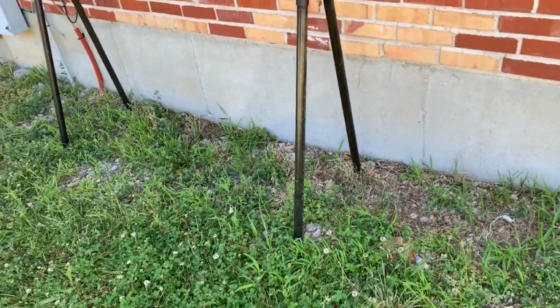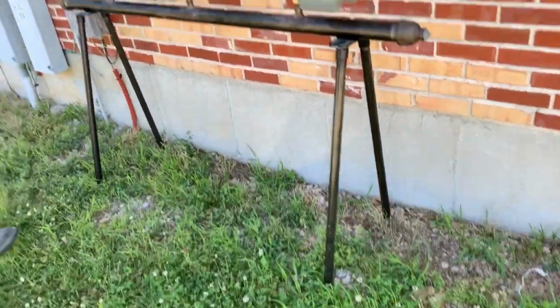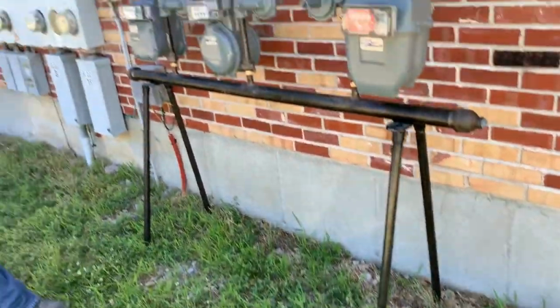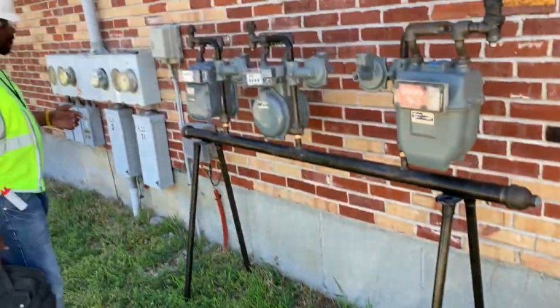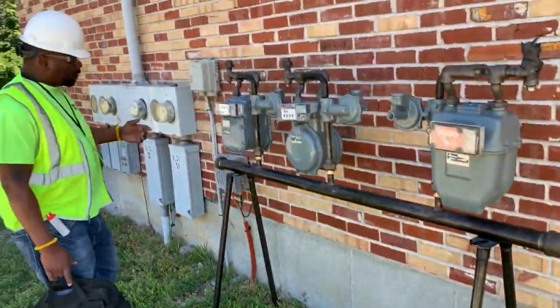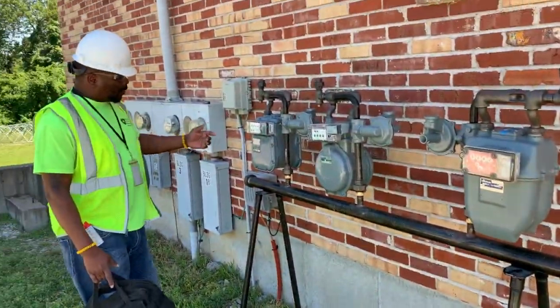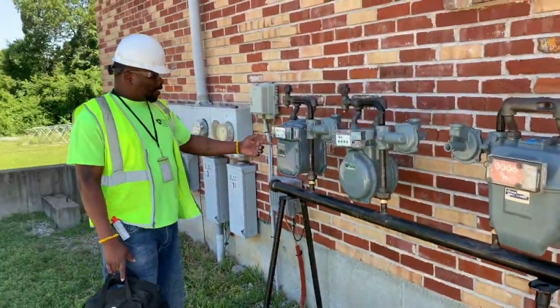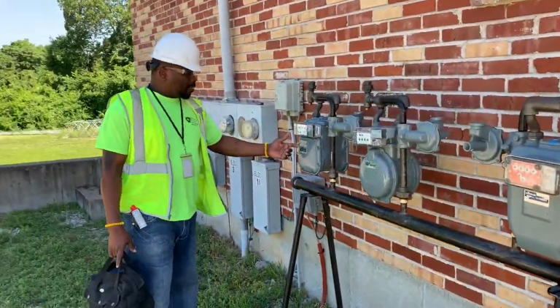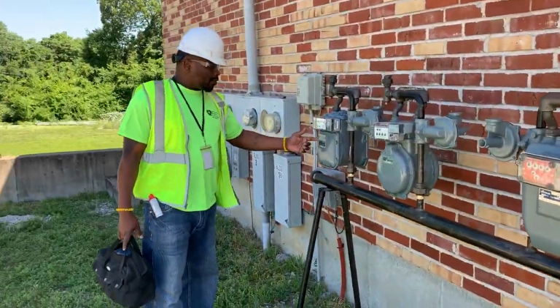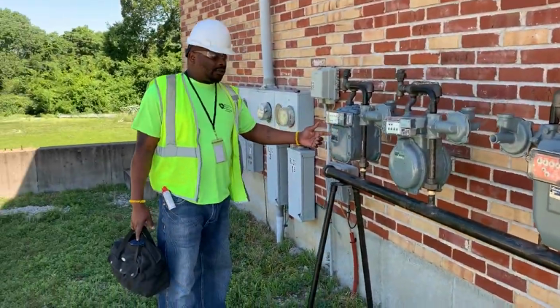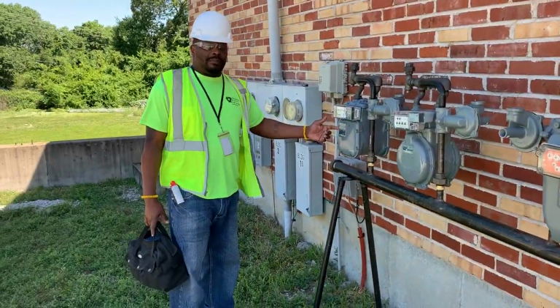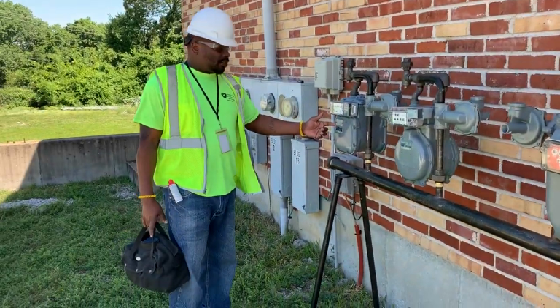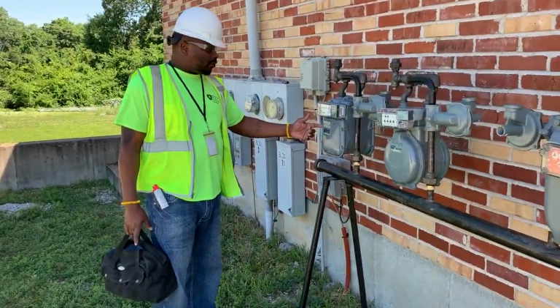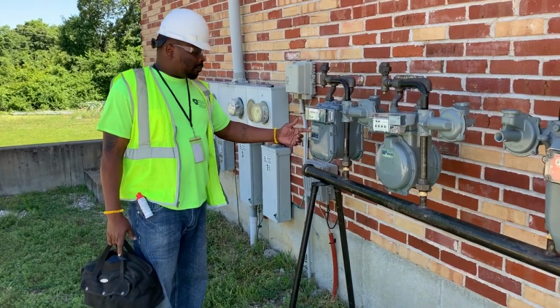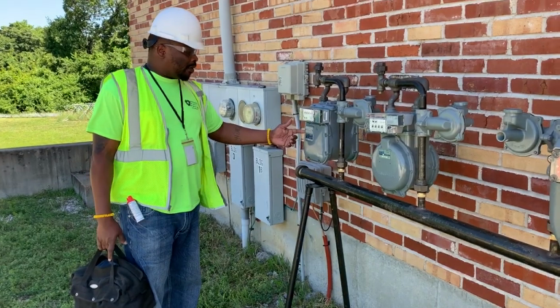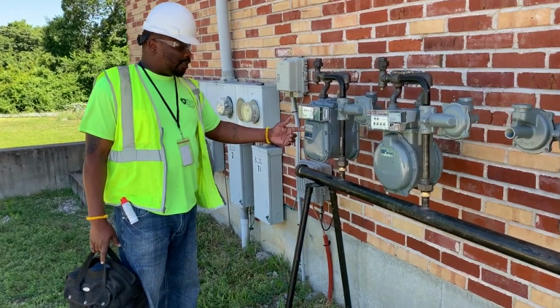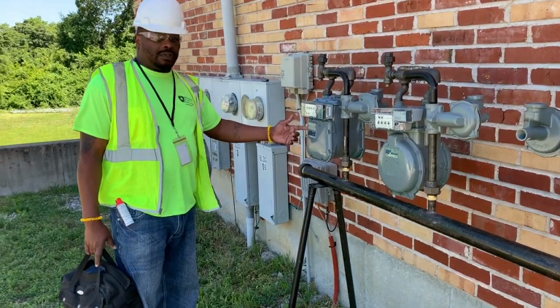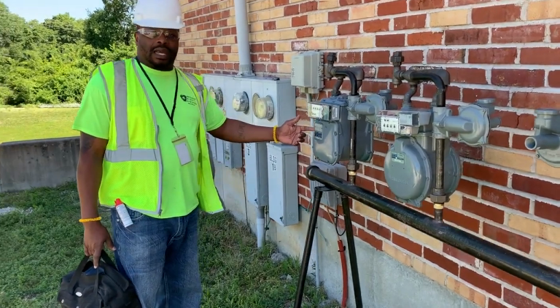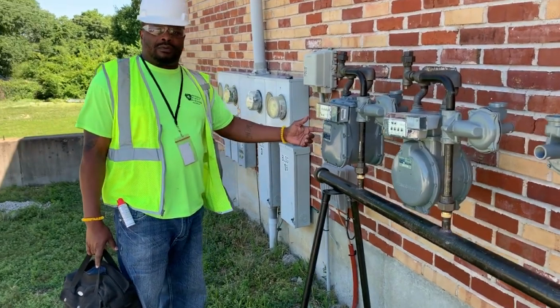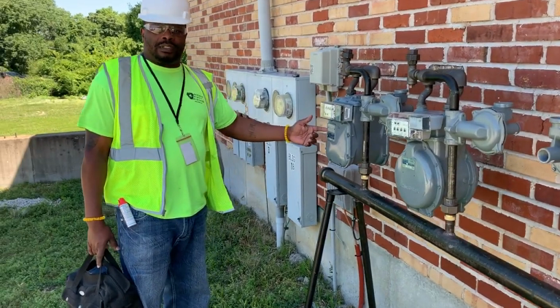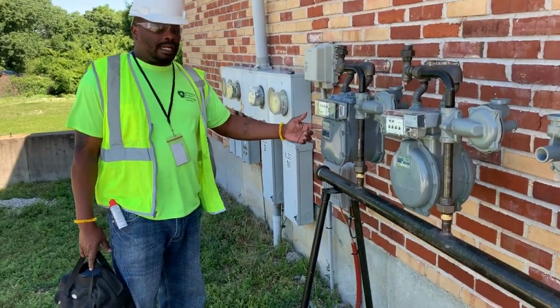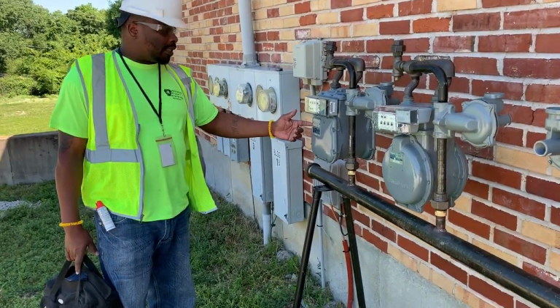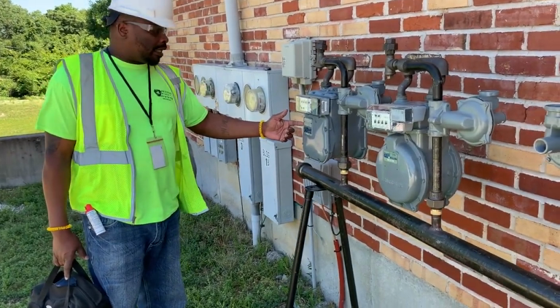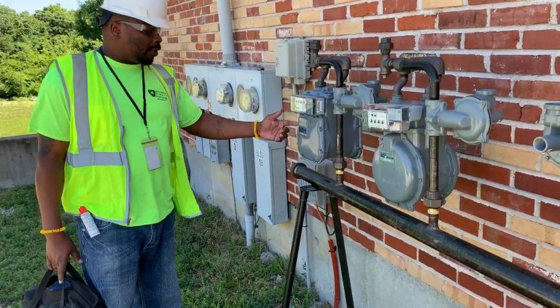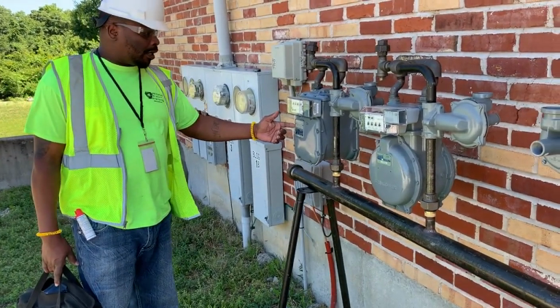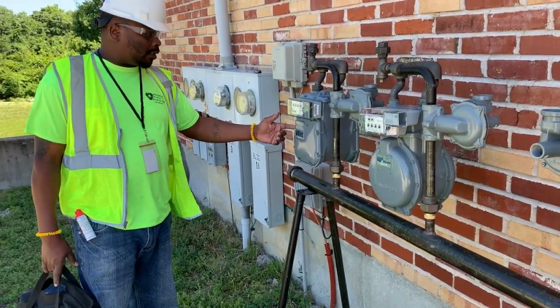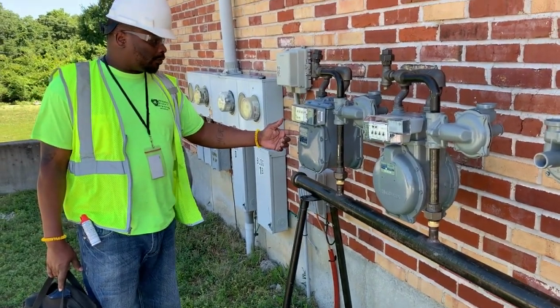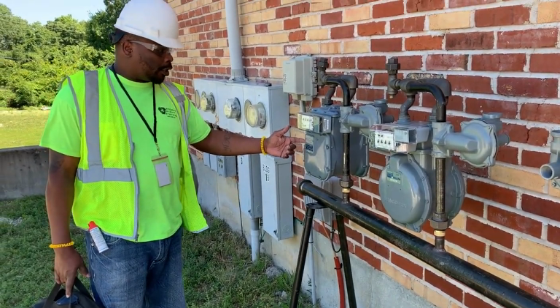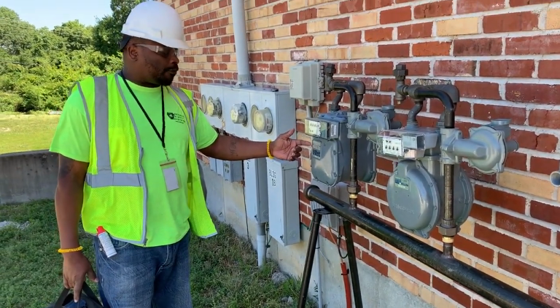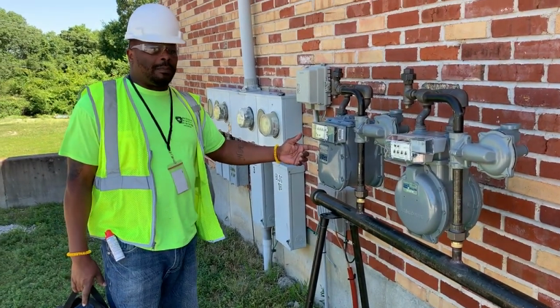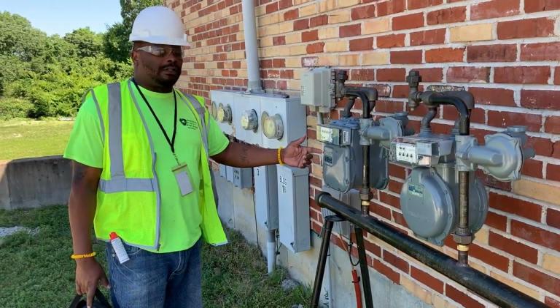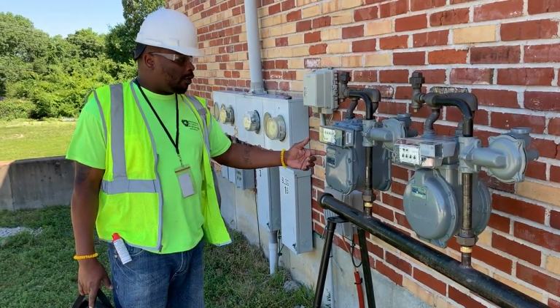You want to verify the meter ID and make sure that it matches the meter ID on the account or the address that we are here to perform the maintenance on.